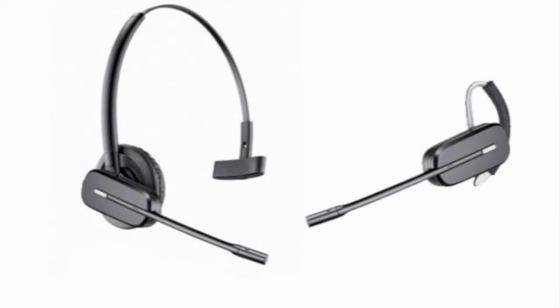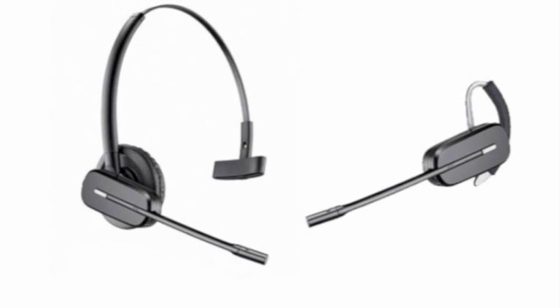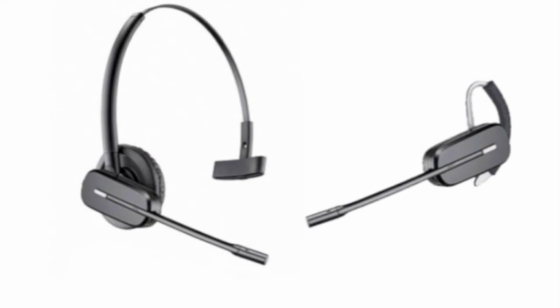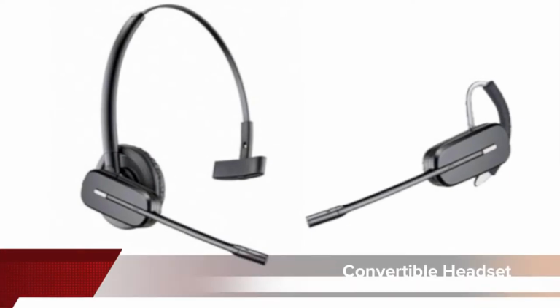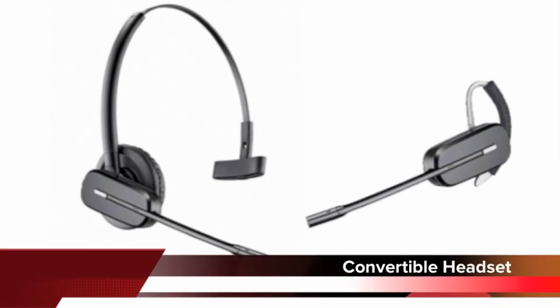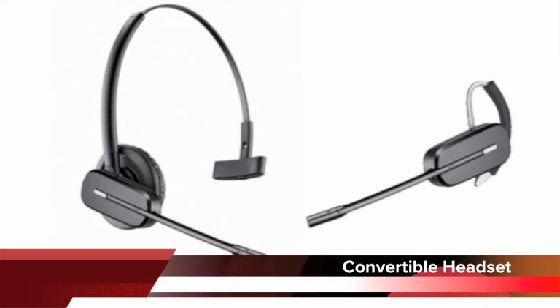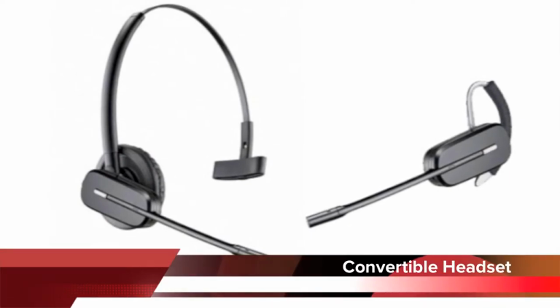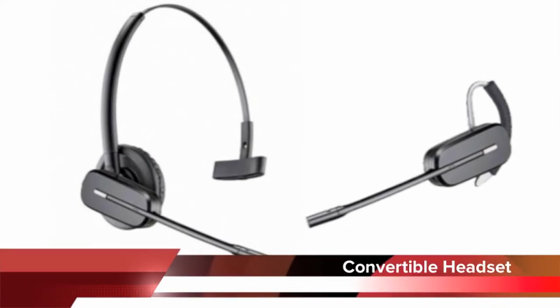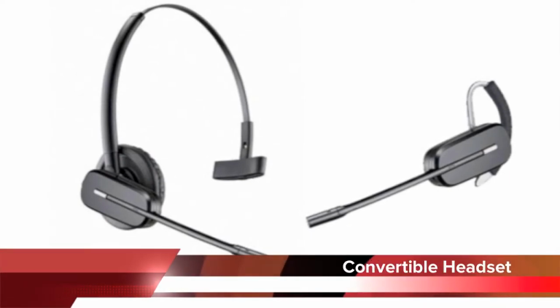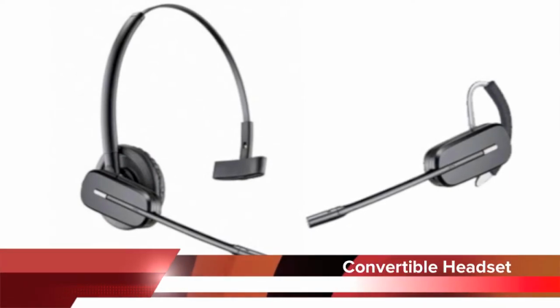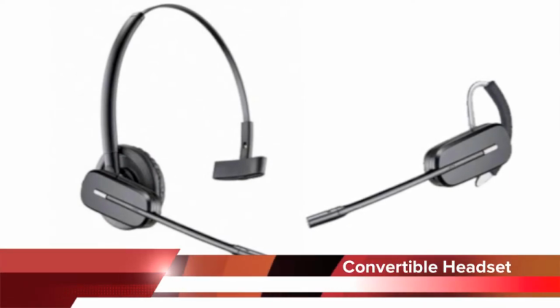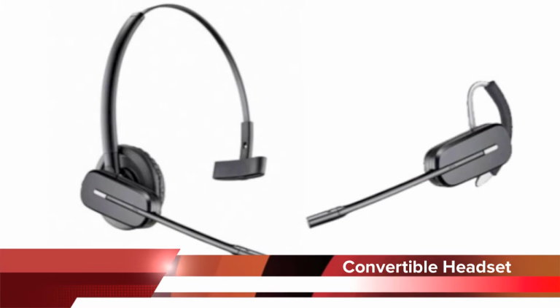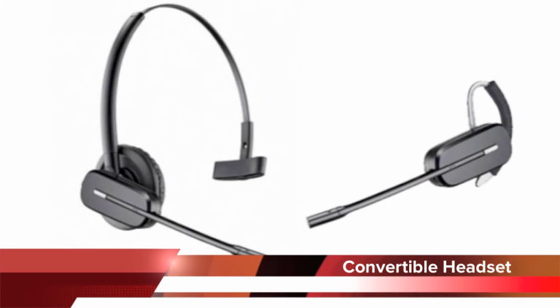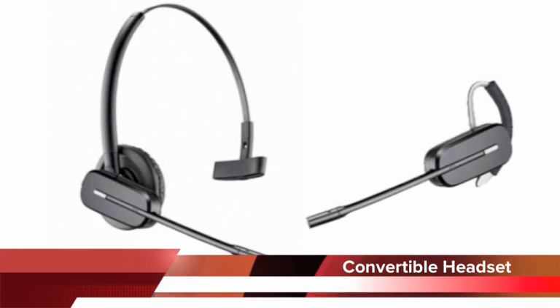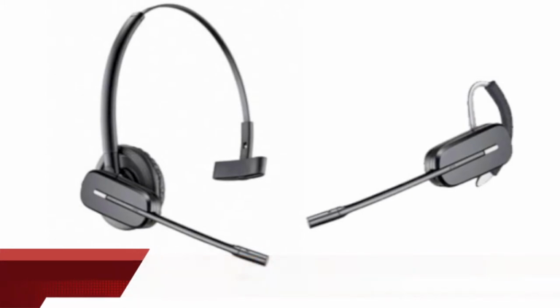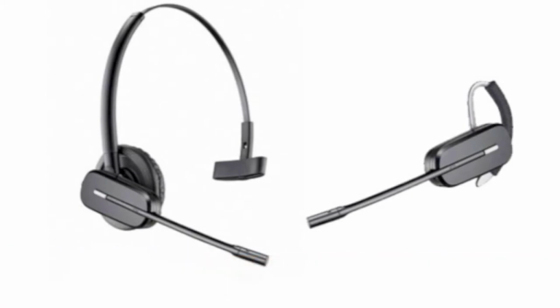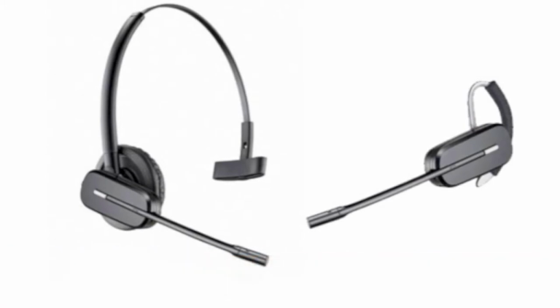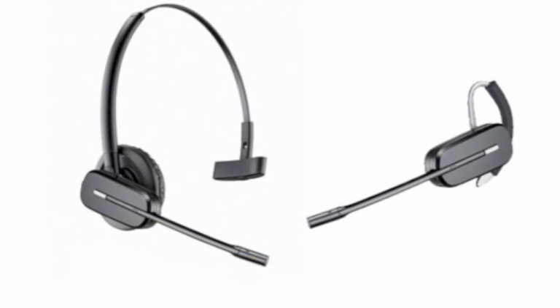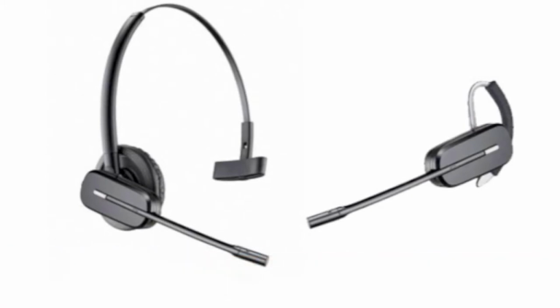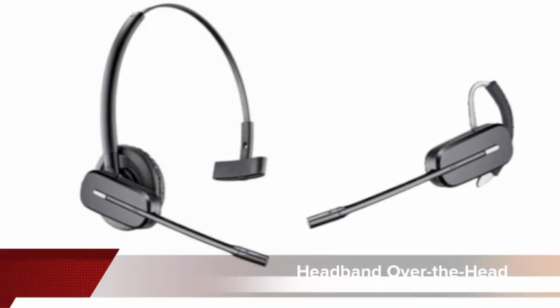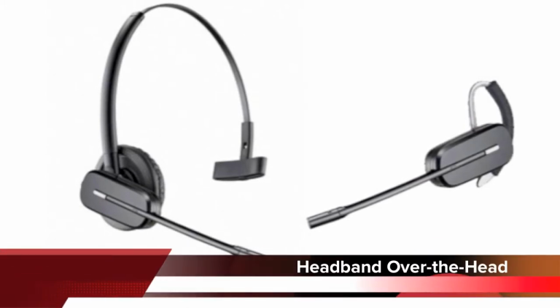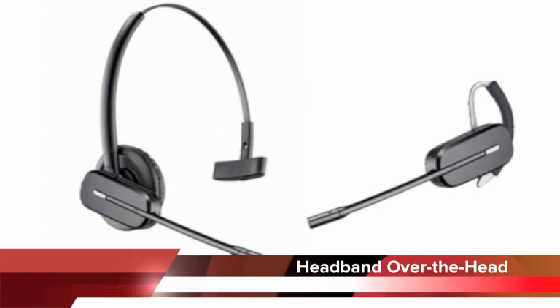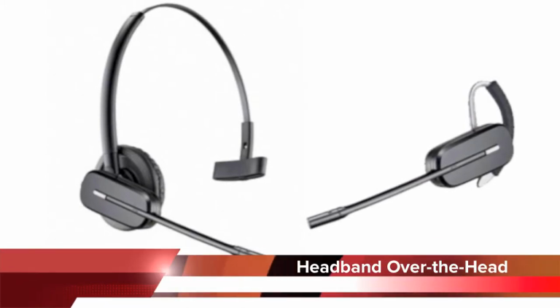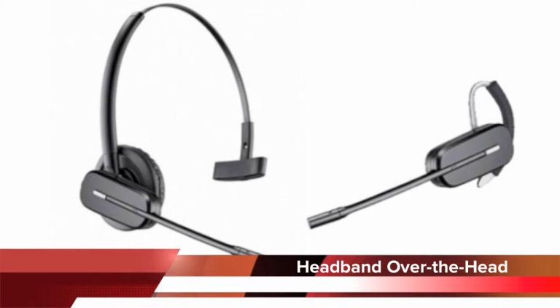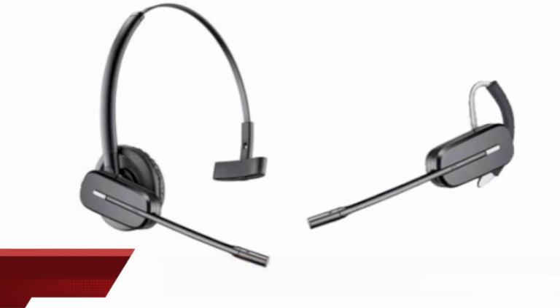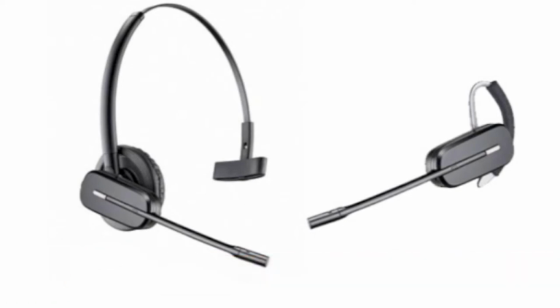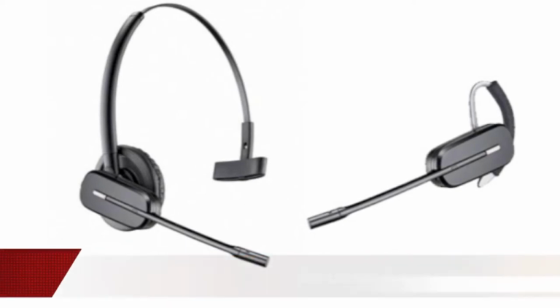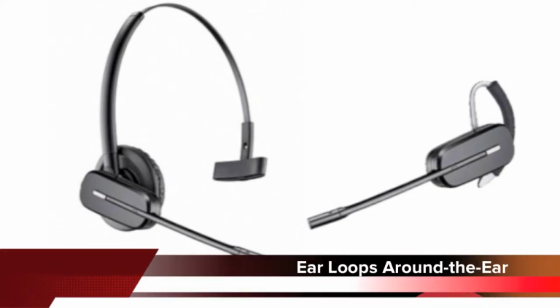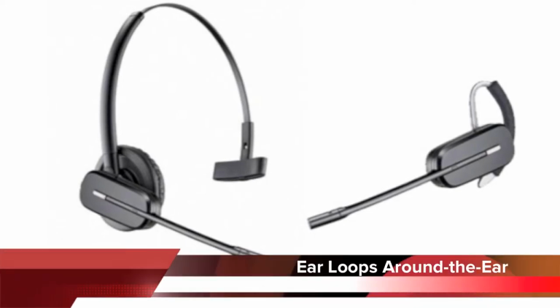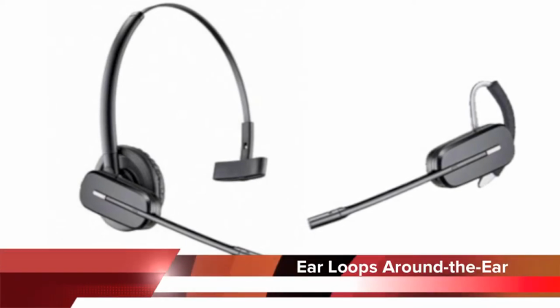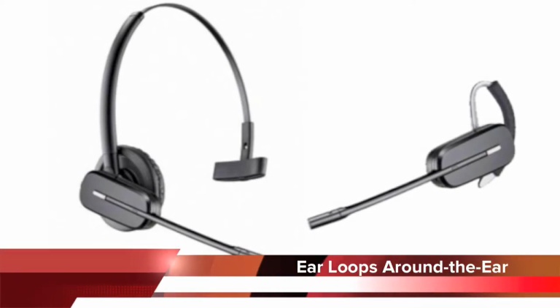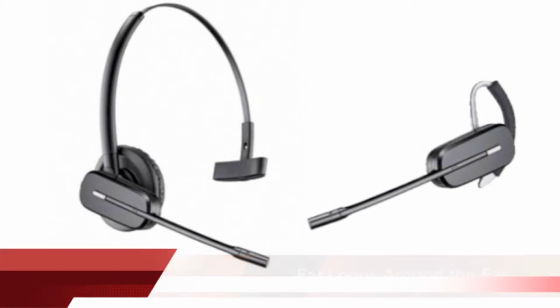The CS540 is a convertible headset, which means you have multiple wearing styles to choose from so you can find what's most comfortable. You have a headband that goes over your head, and you also have different sized ear loops that go around your ear.